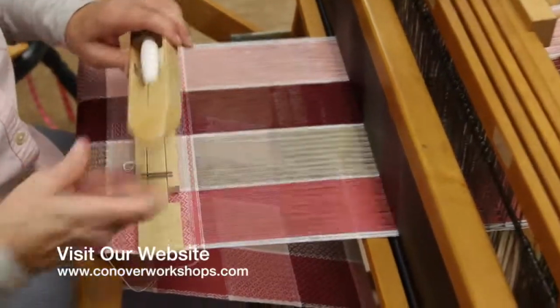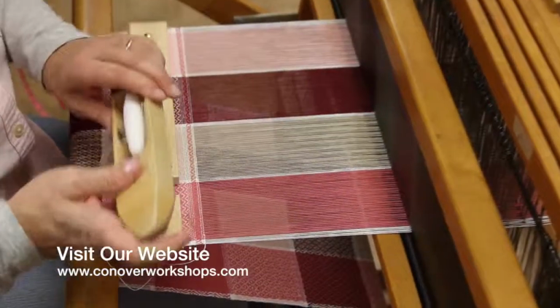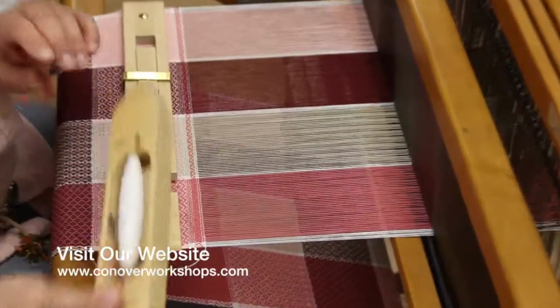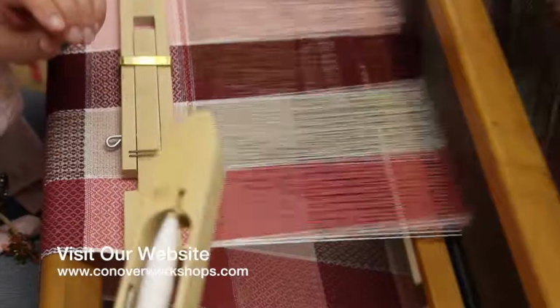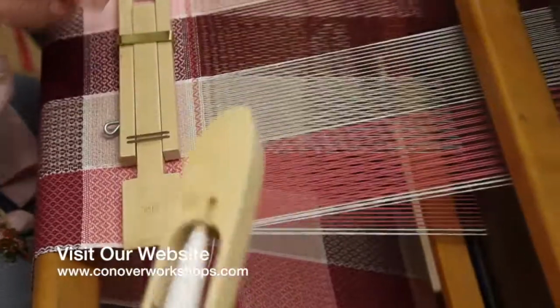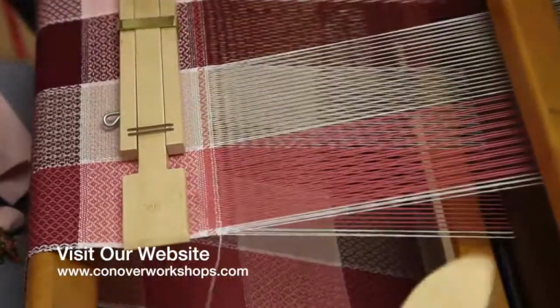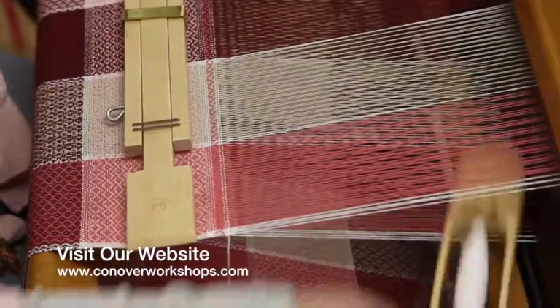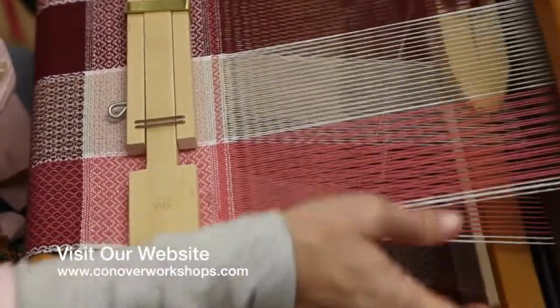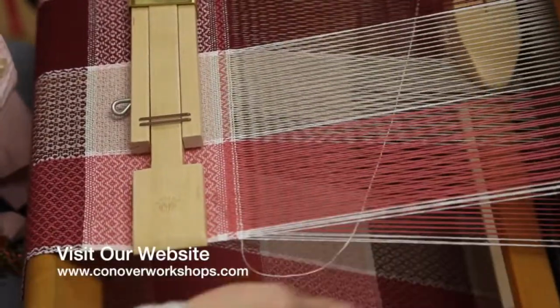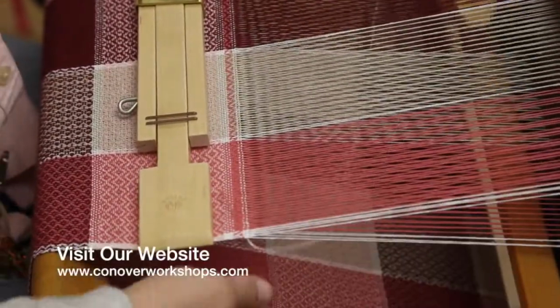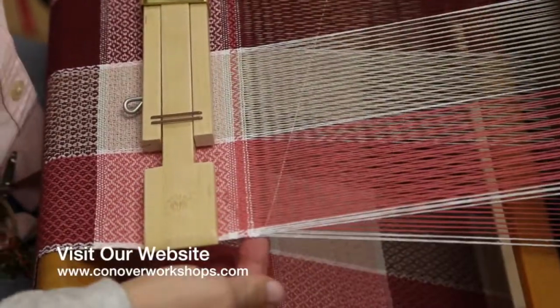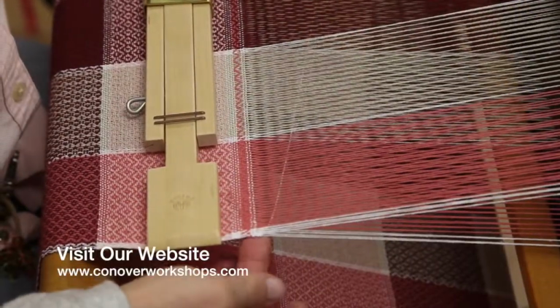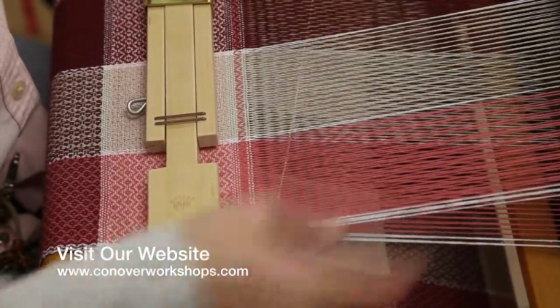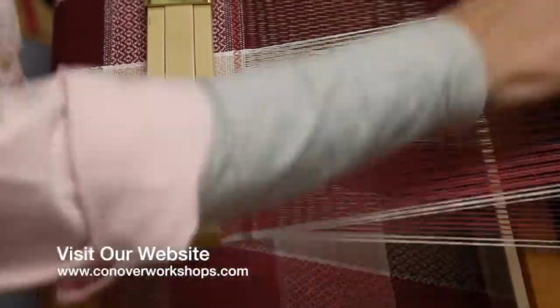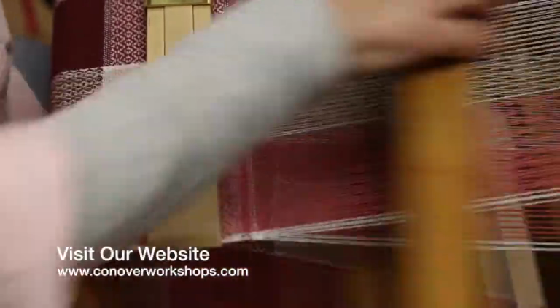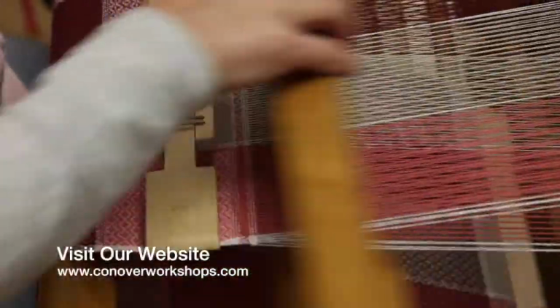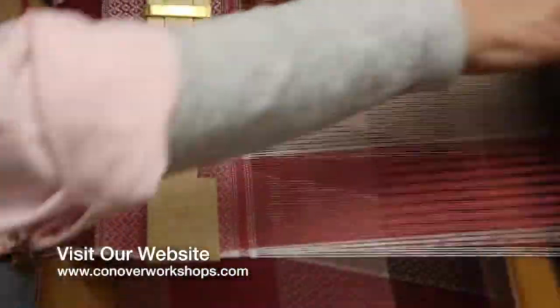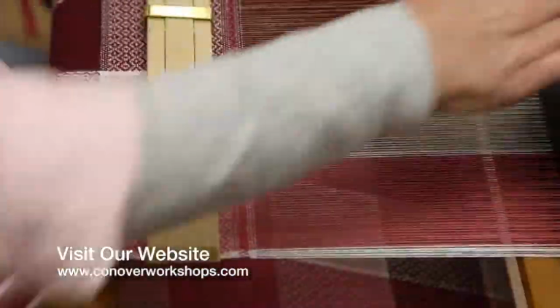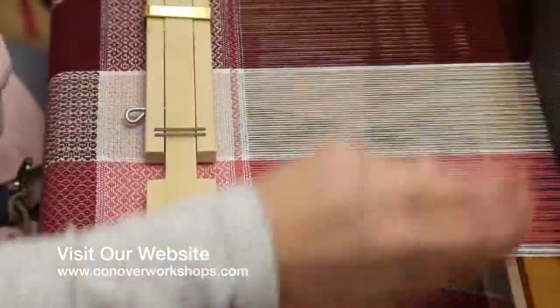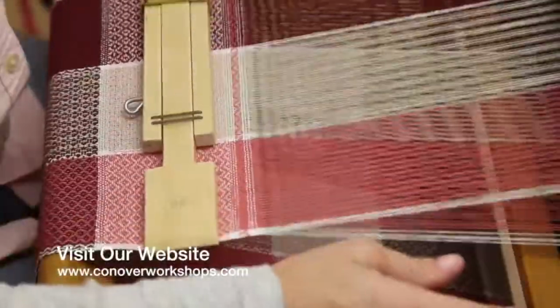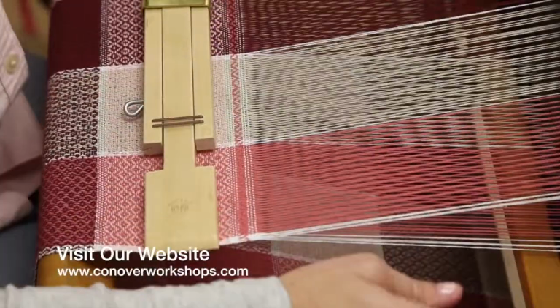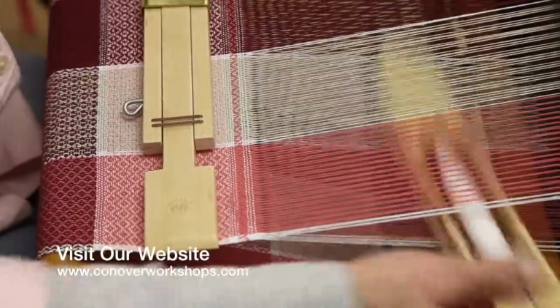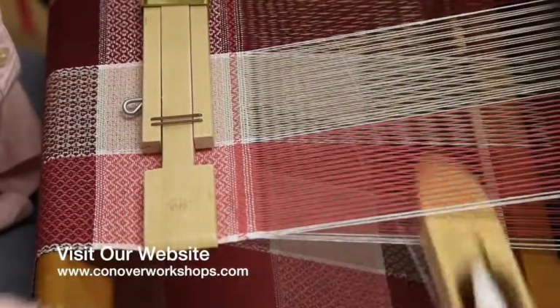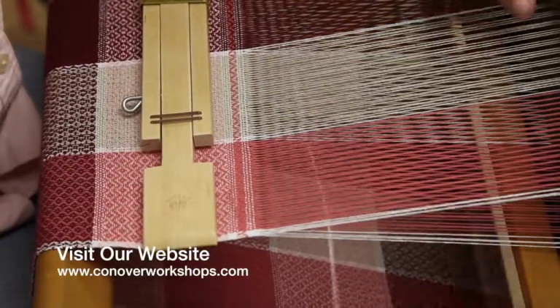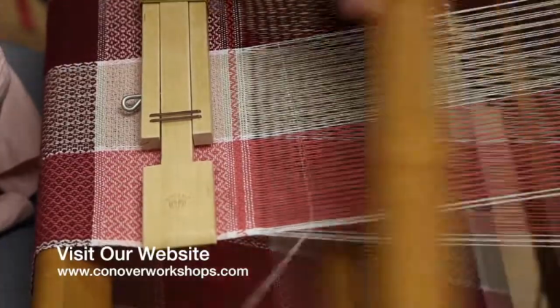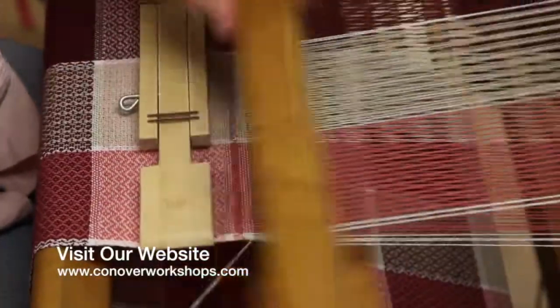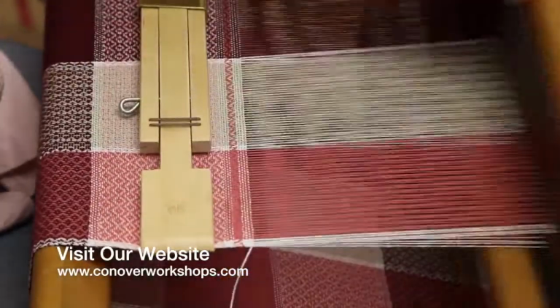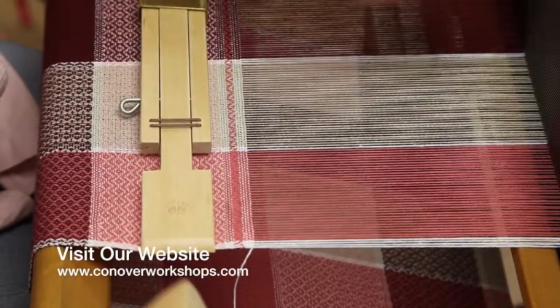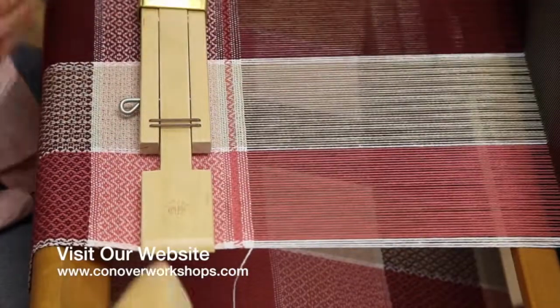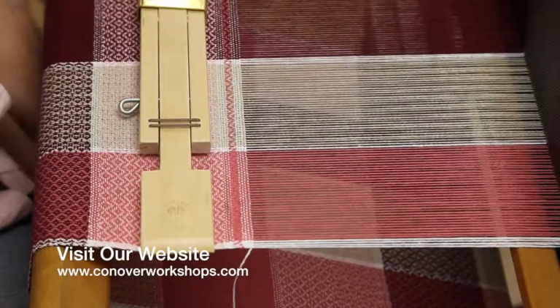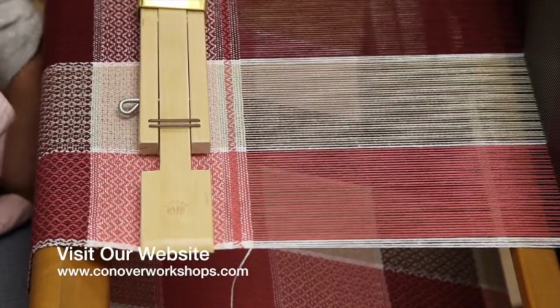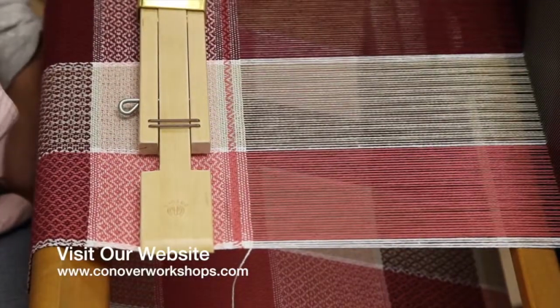It's that simple, and my selvedges — my color changes — are all going to look nice and crisp once this comes off the loom.